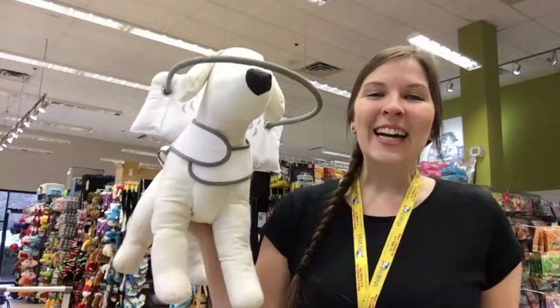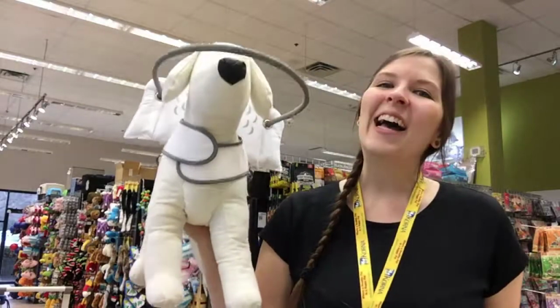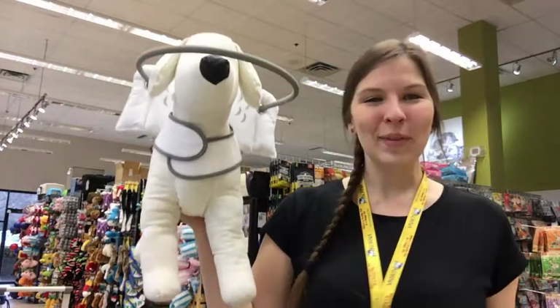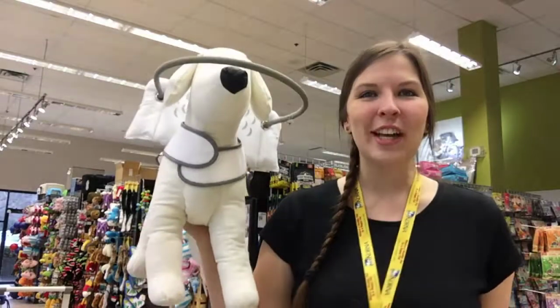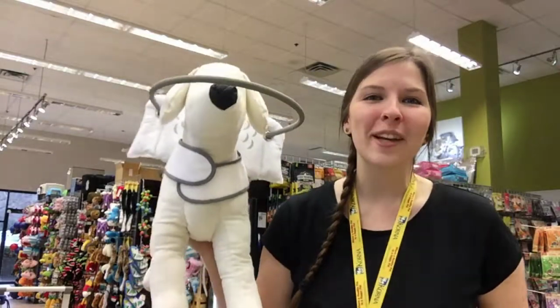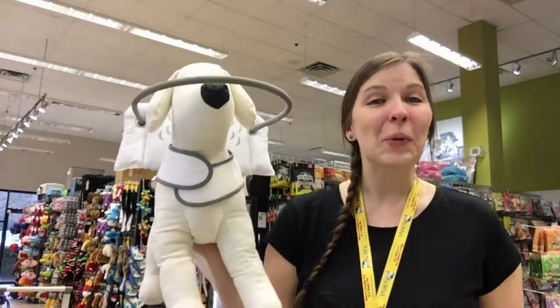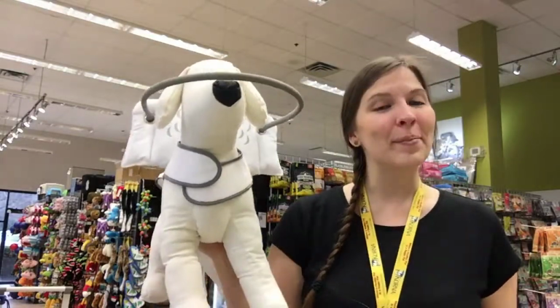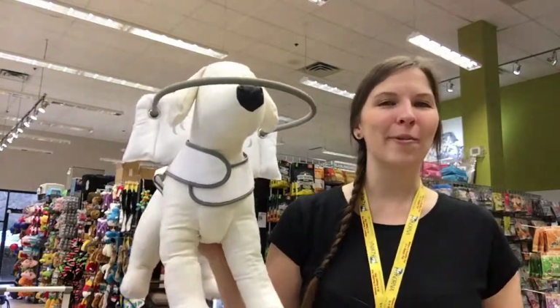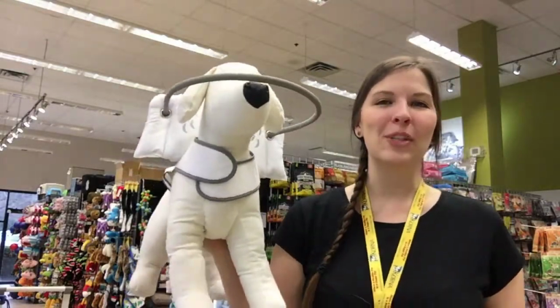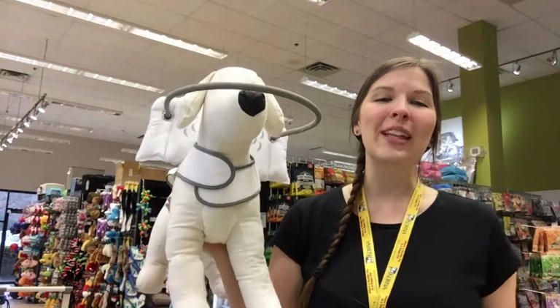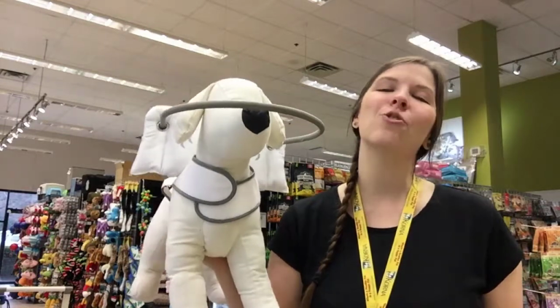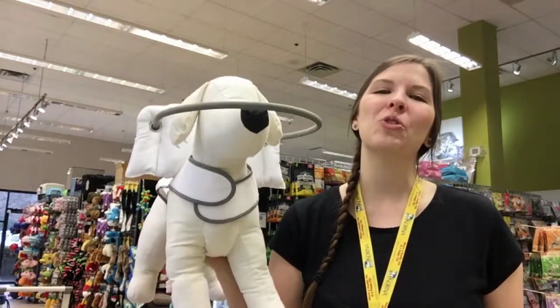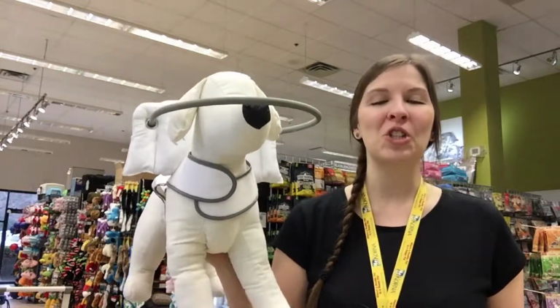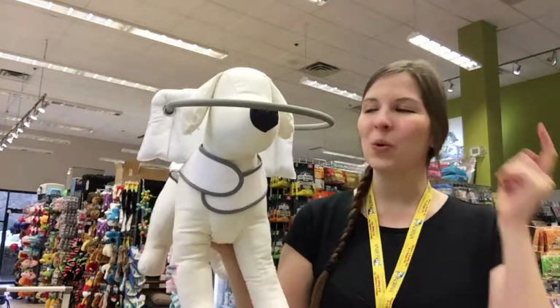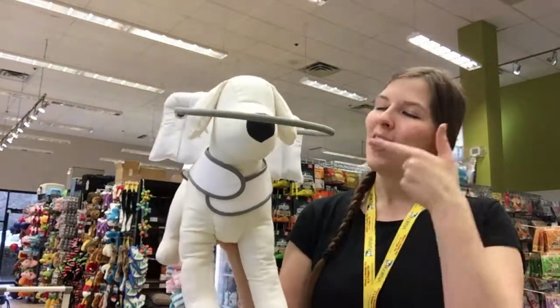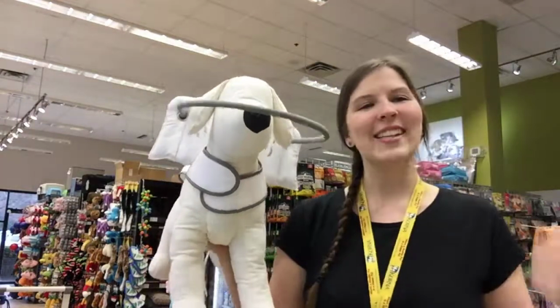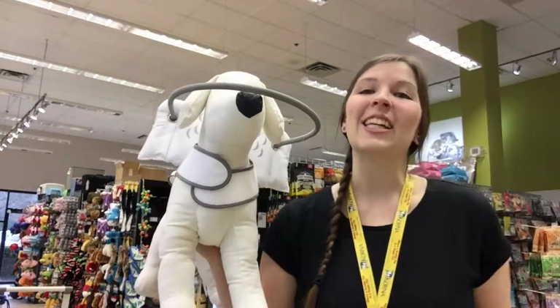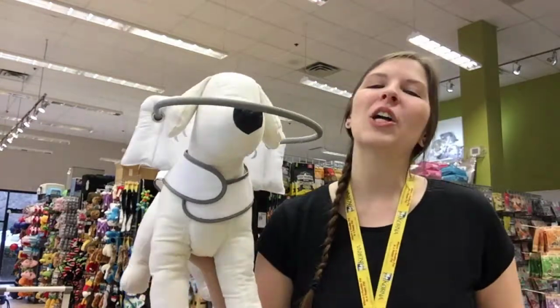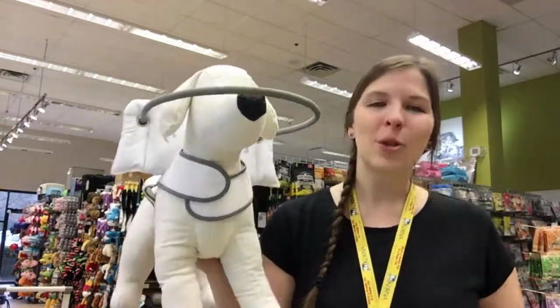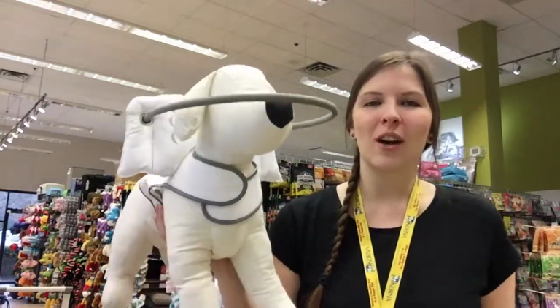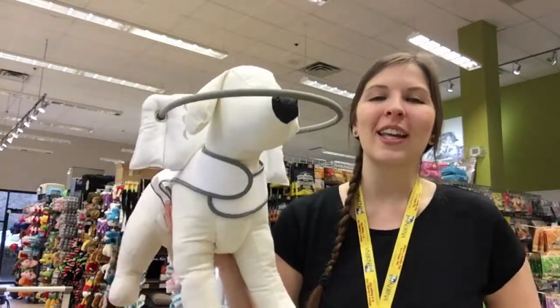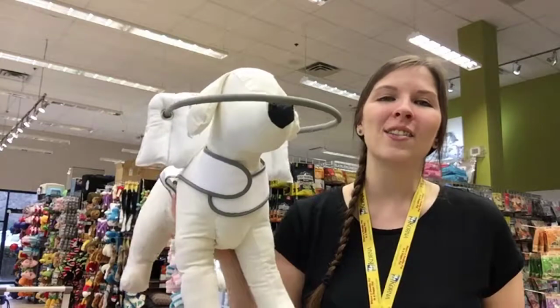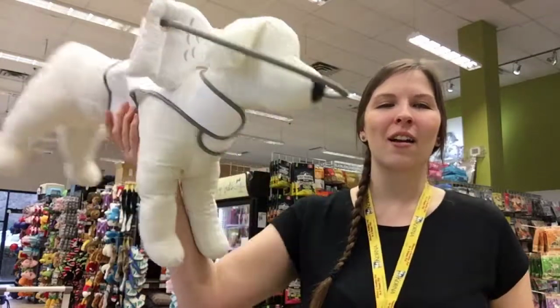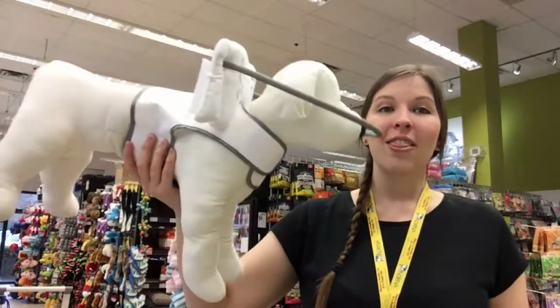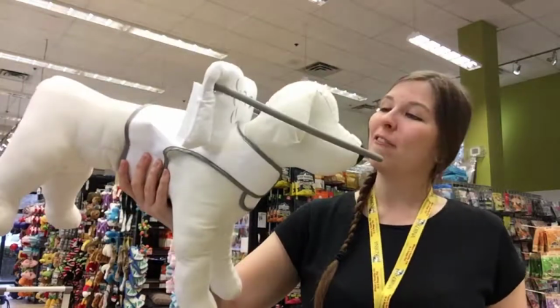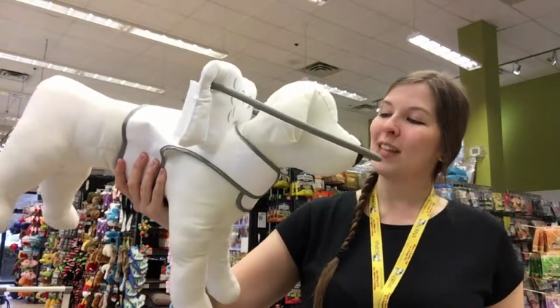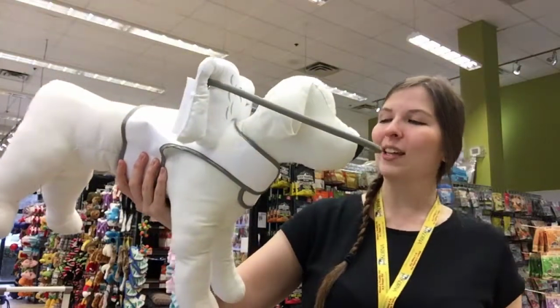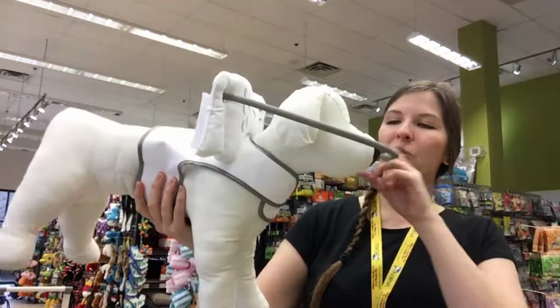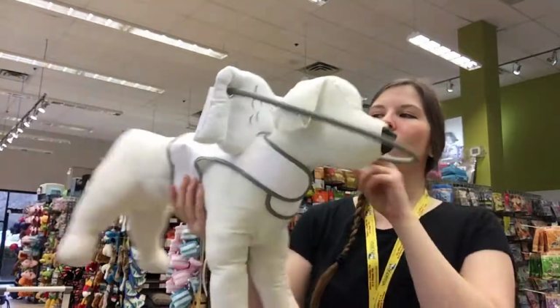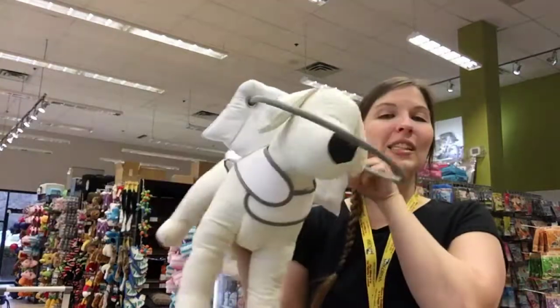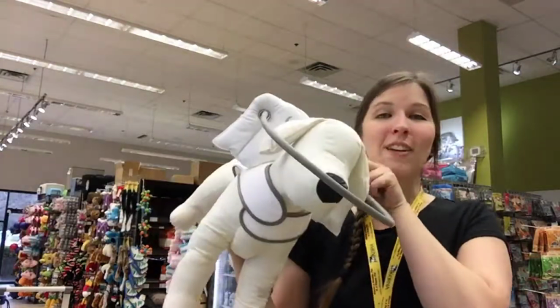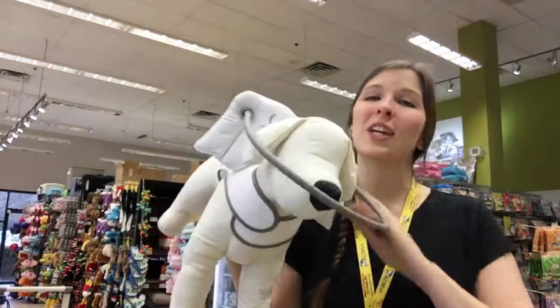Hi, I'm here at Kornet in Coquitlam. I wanted to quickly introduce you to this guy here, our demo dog. He has on the Muffin's Halo — so that's this device here.